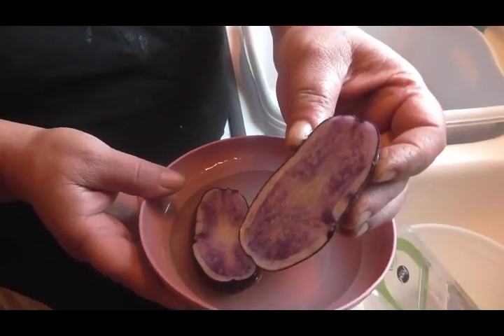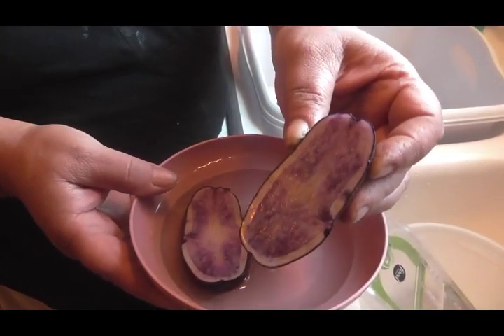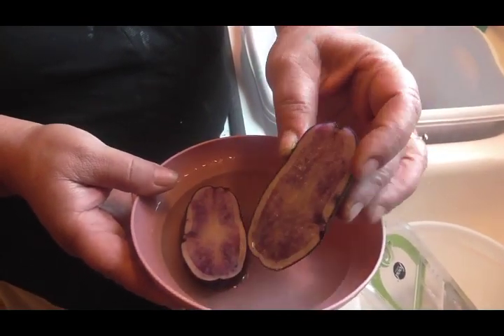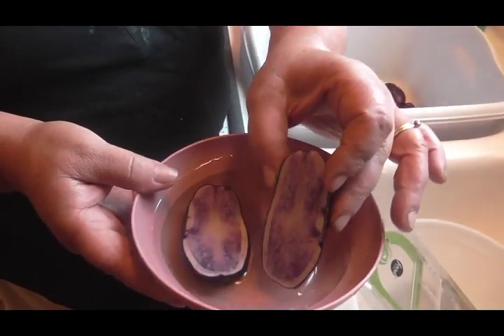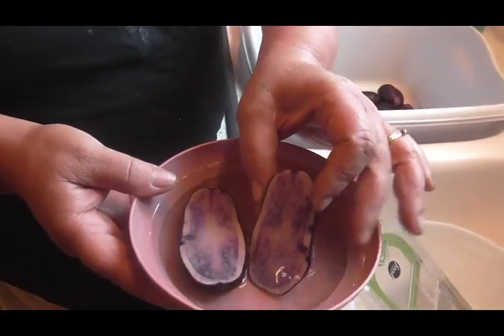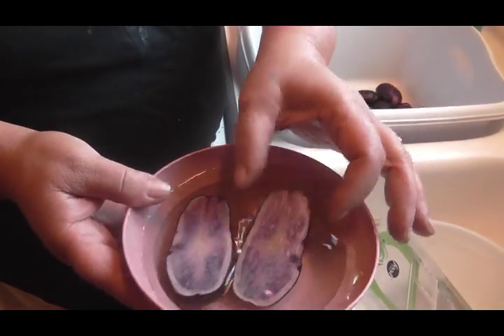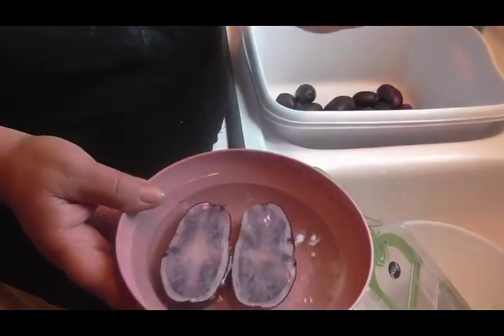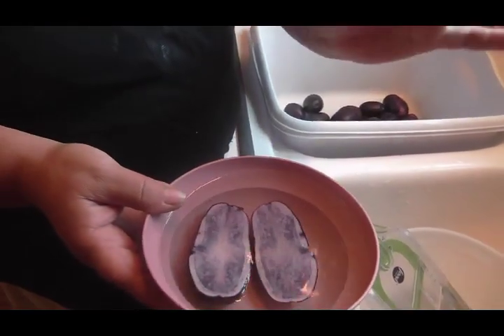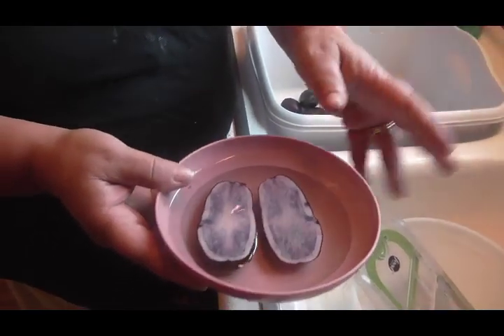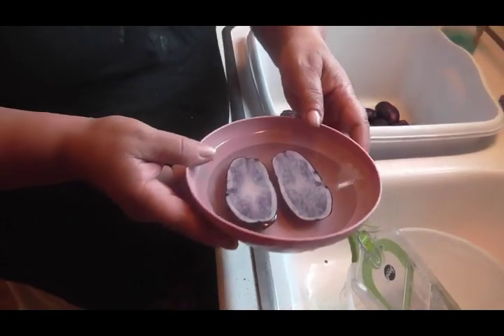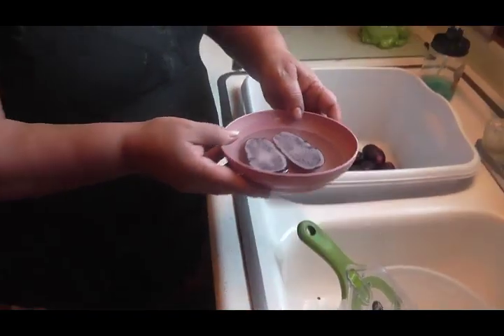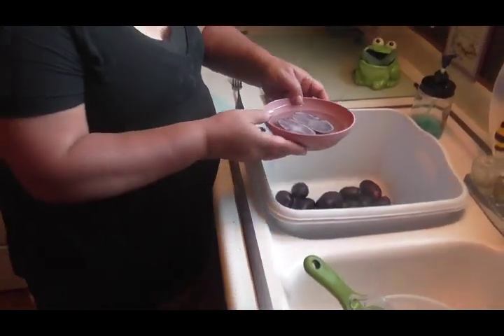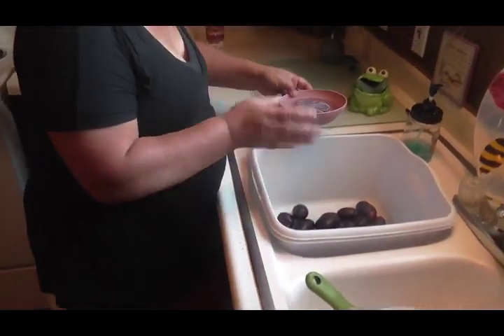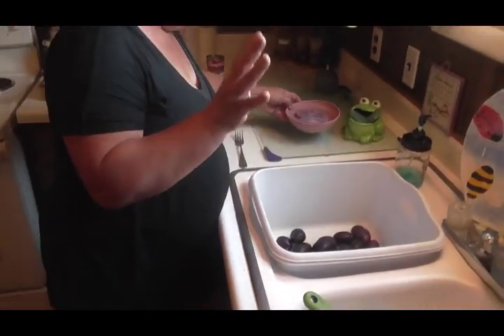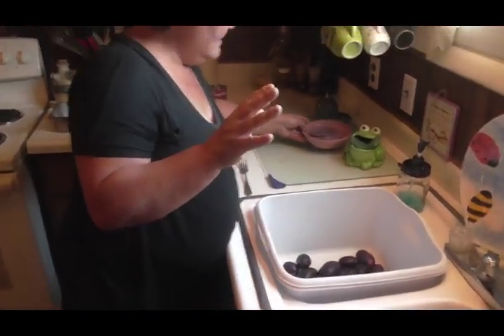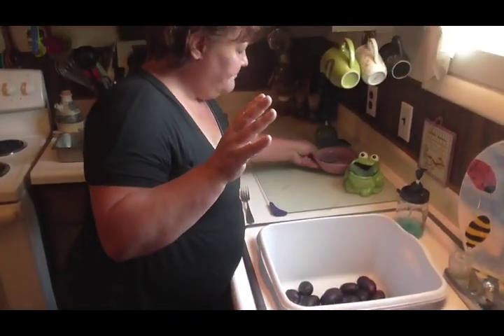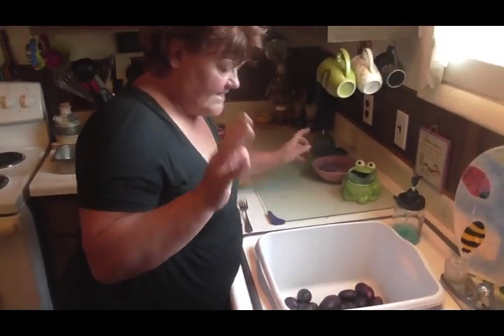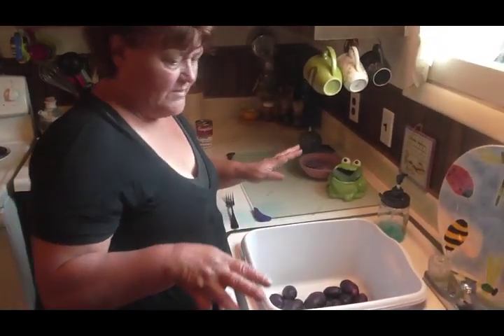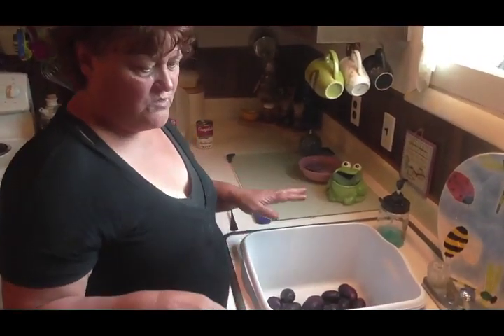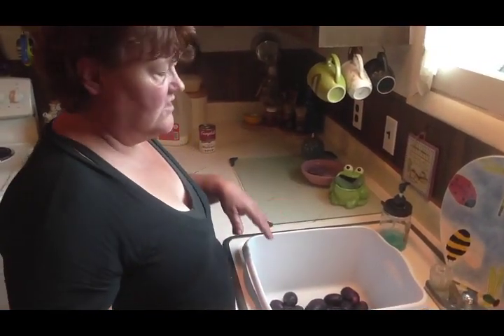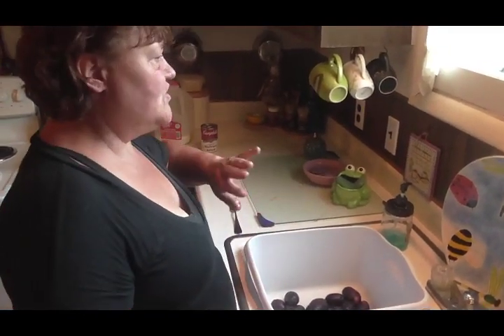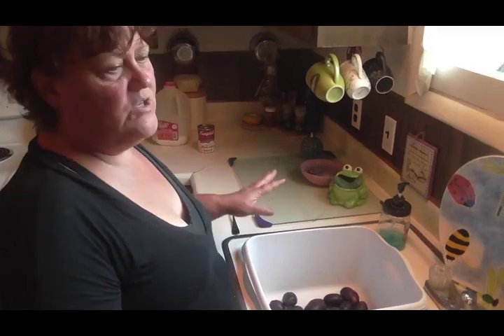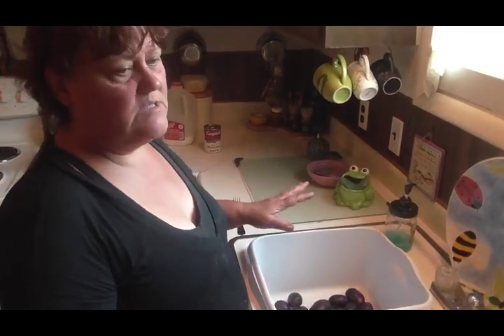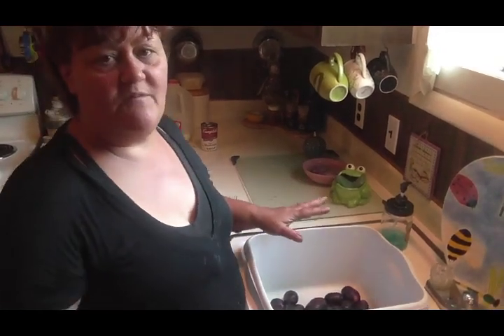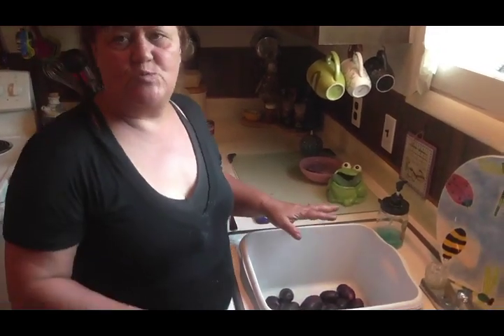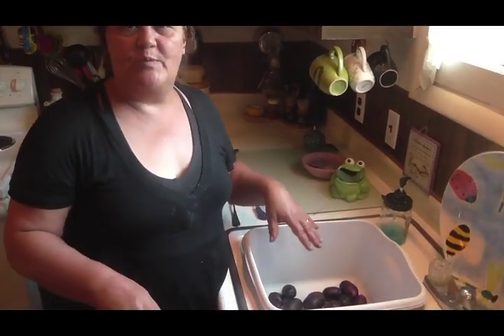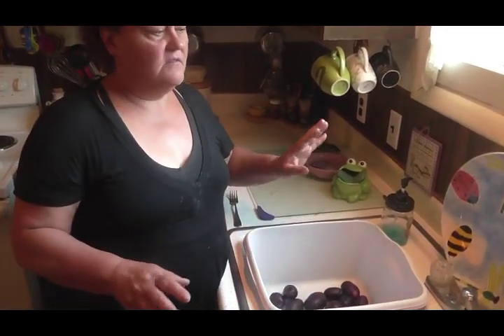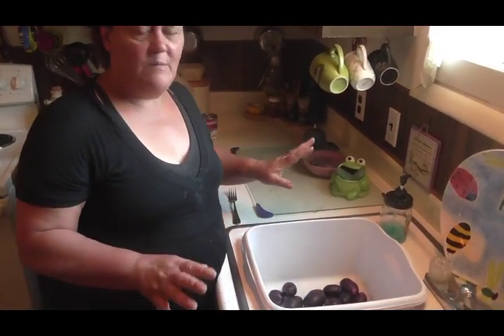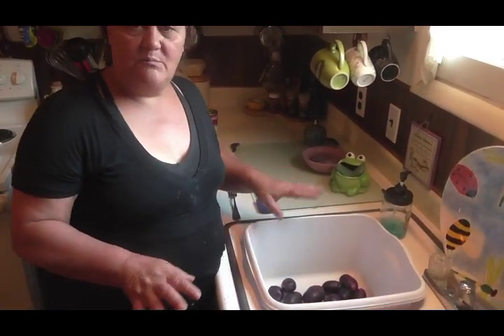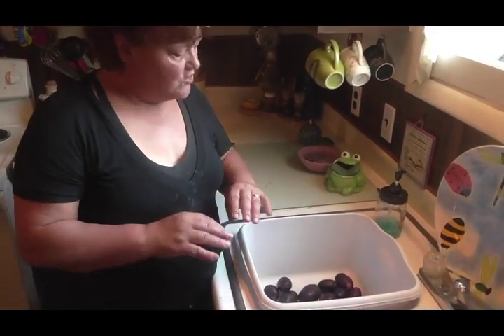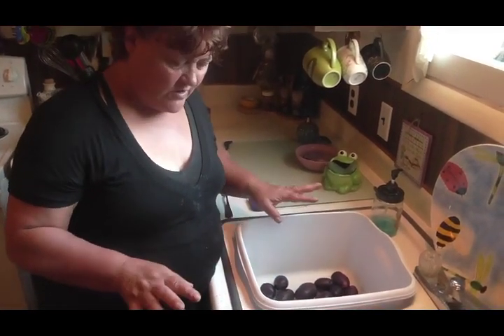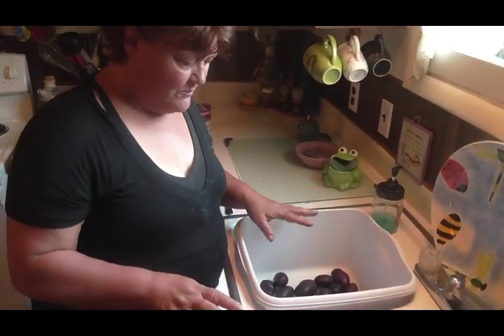I'm gonna show you today. I know I've done scalloped potatoes before, but I am gonna make some easy scalloped potatoes with these, just simply using some cream of mushroom soup, a little bit of milk and butter — just very simple.